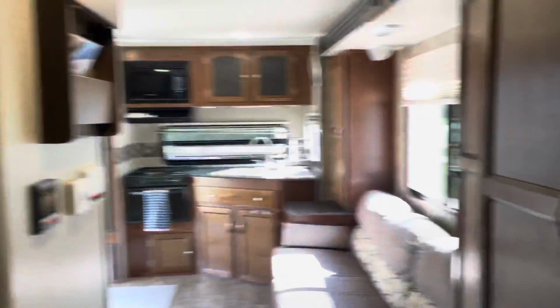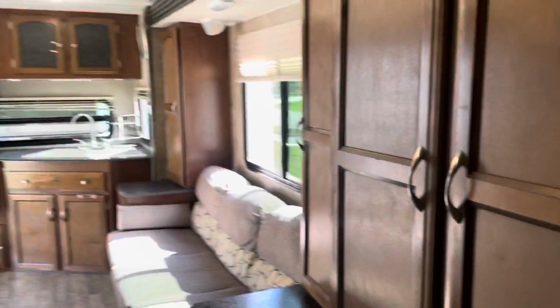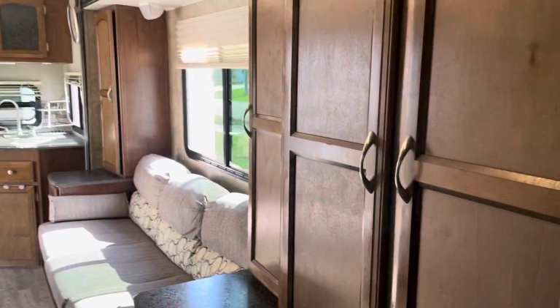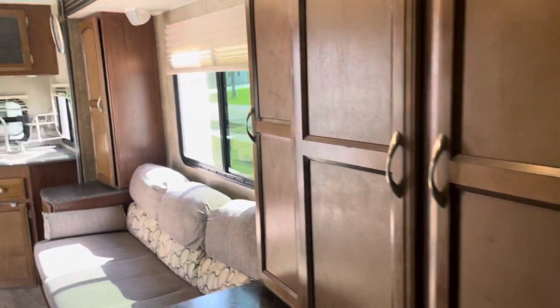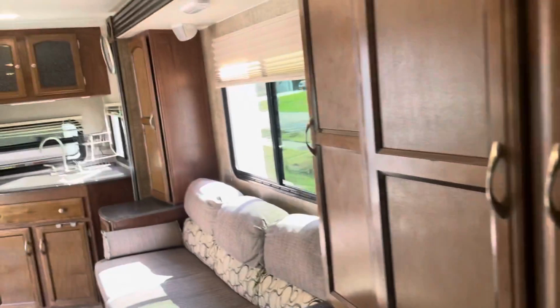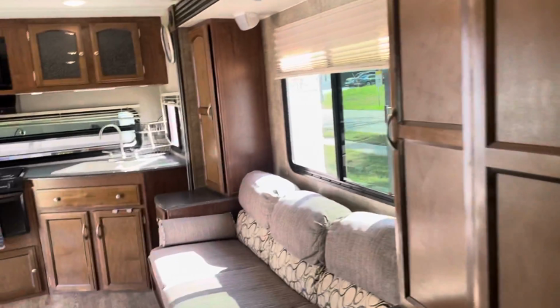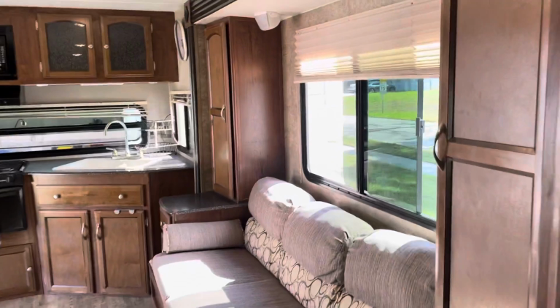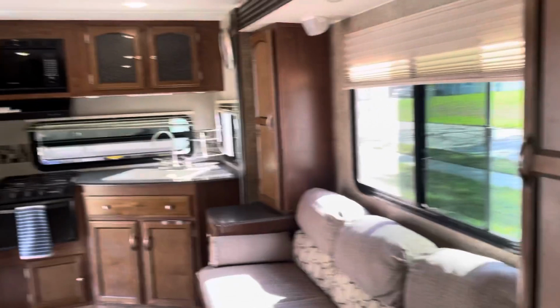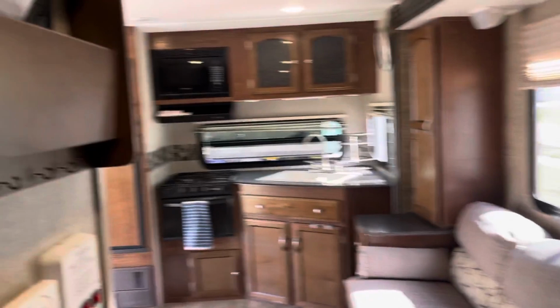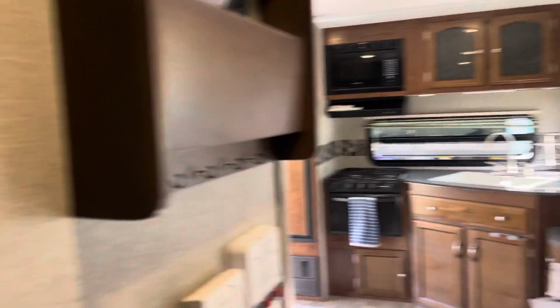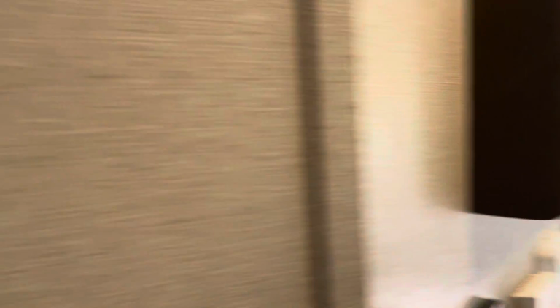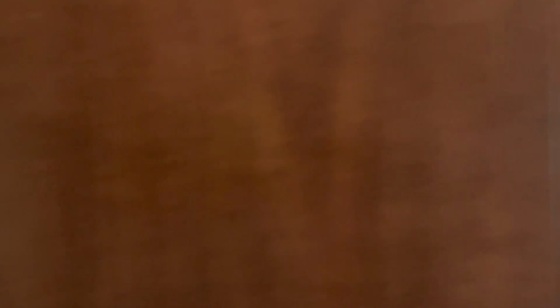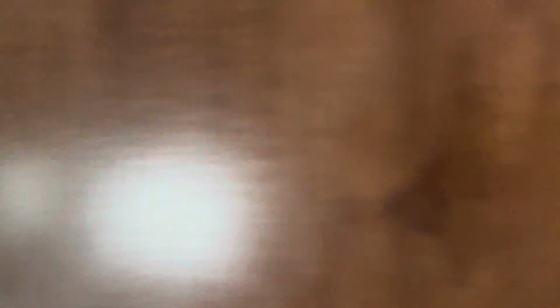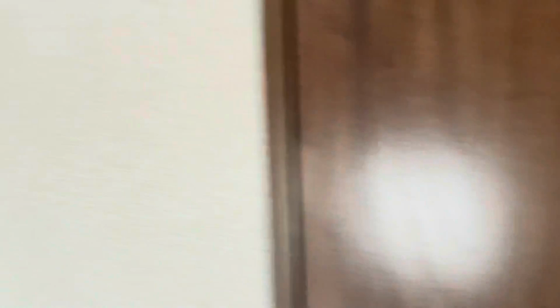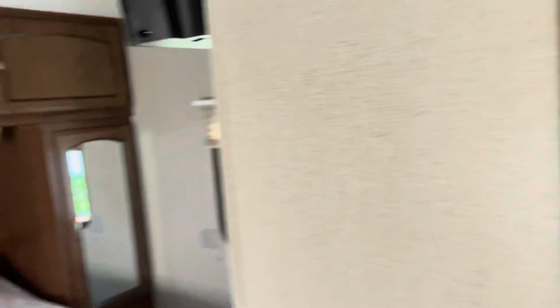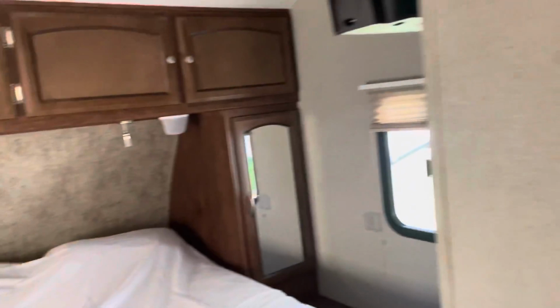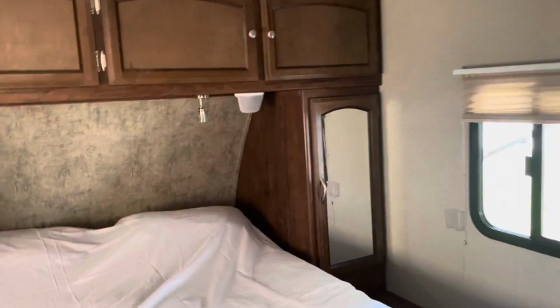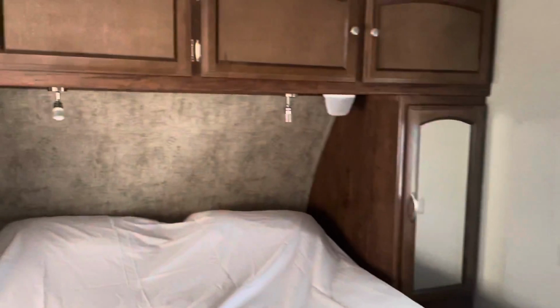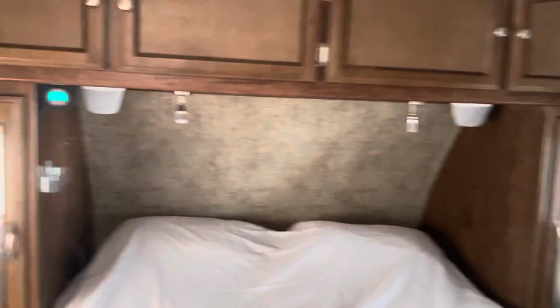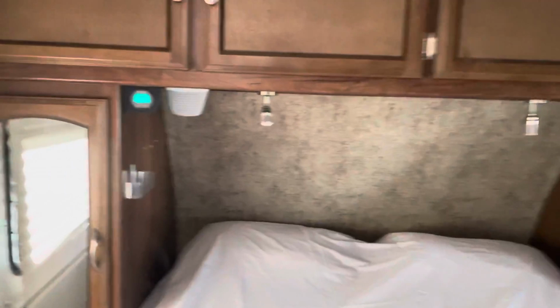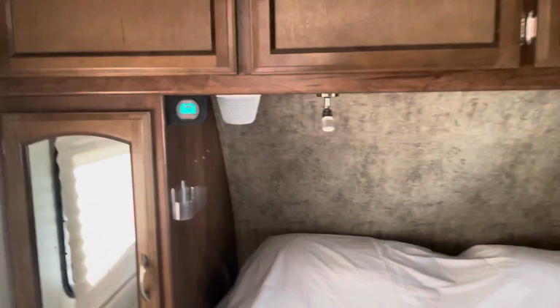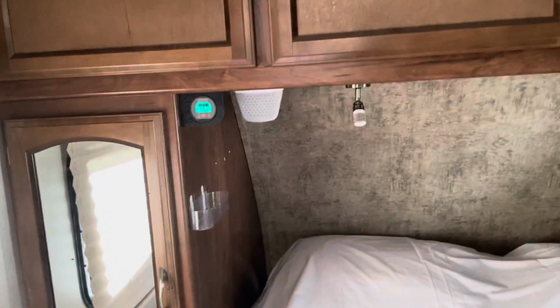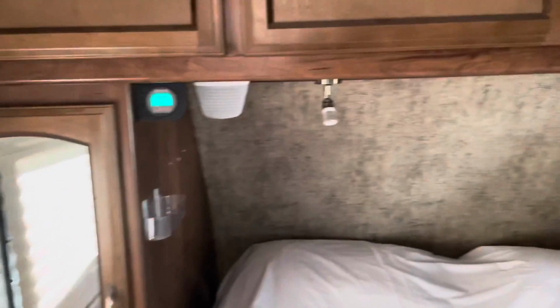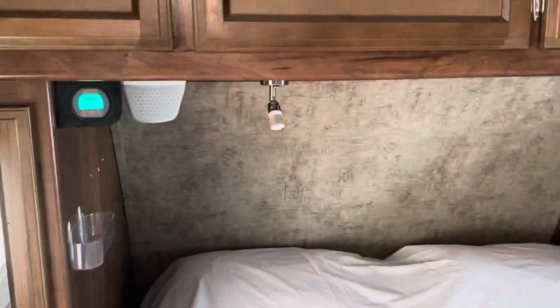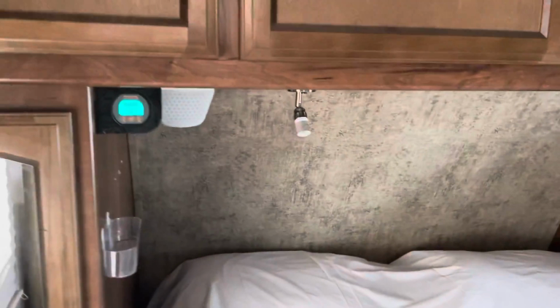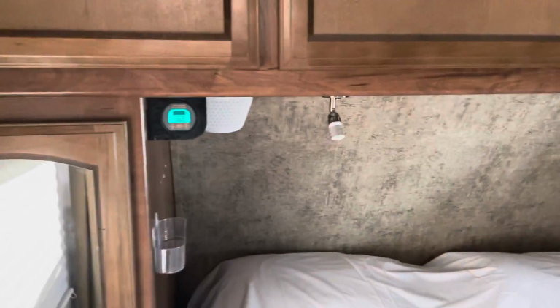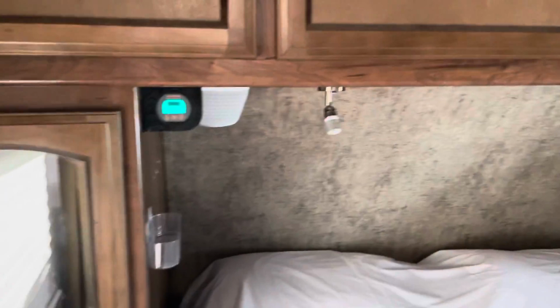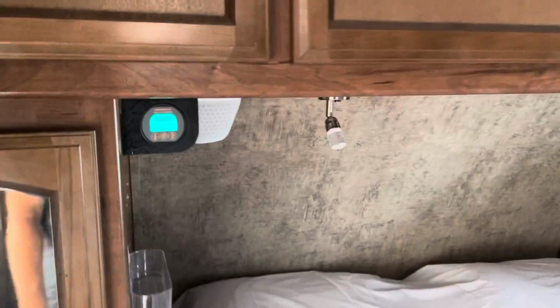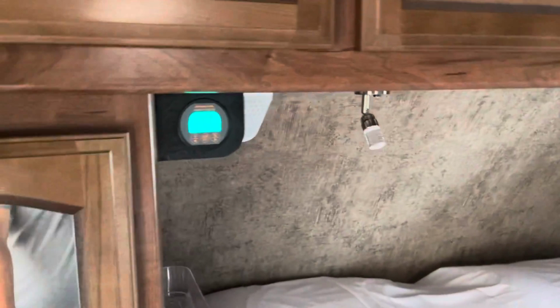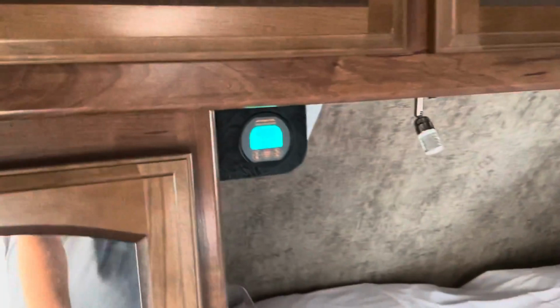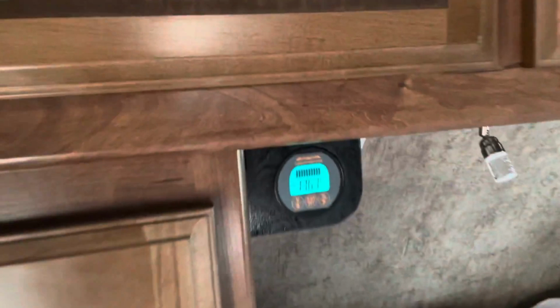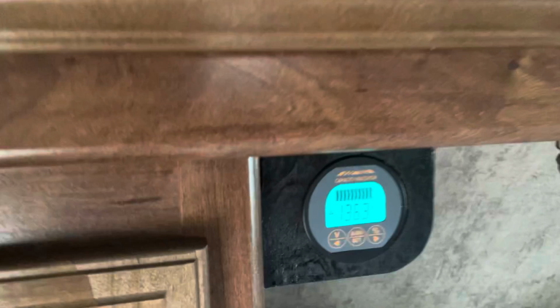It's got more storage in this thing than — I don't know if there's another camper this size that has more storage than this 246 RKS. Here's the solar setup.